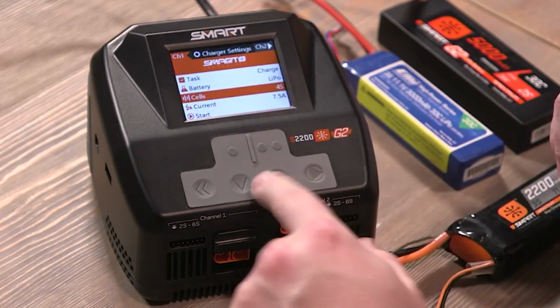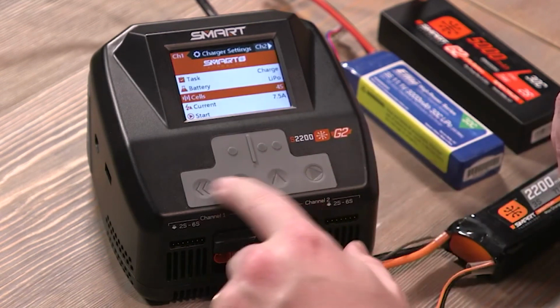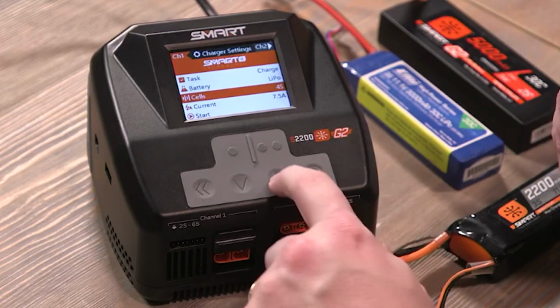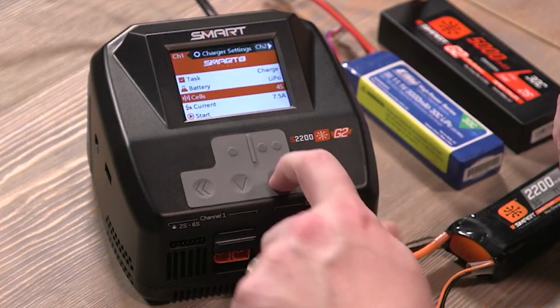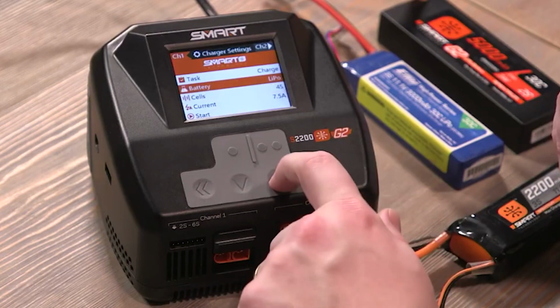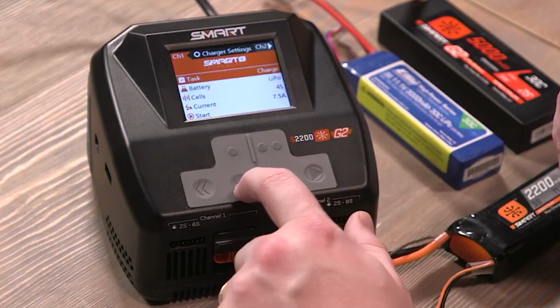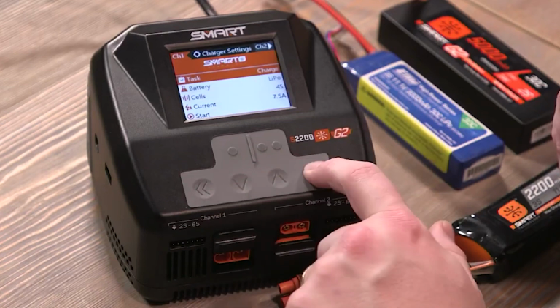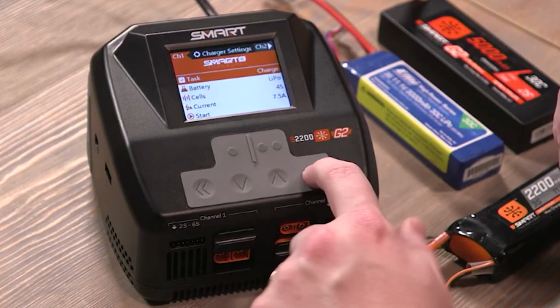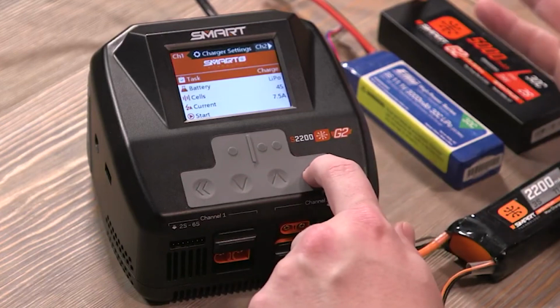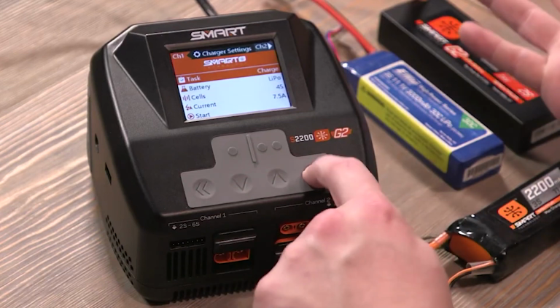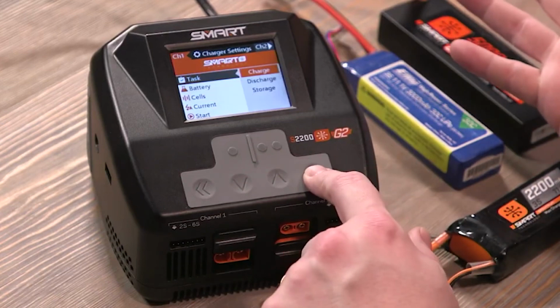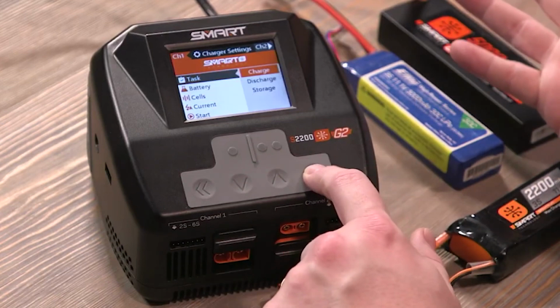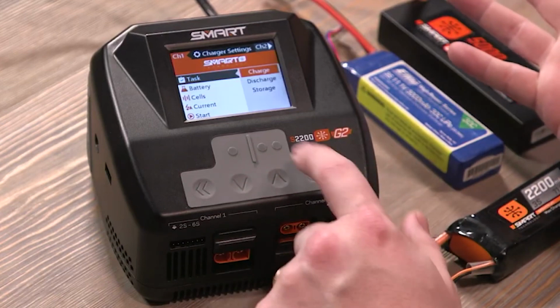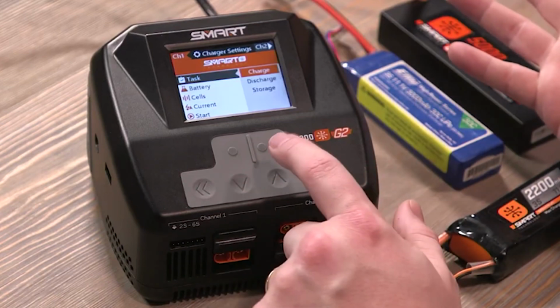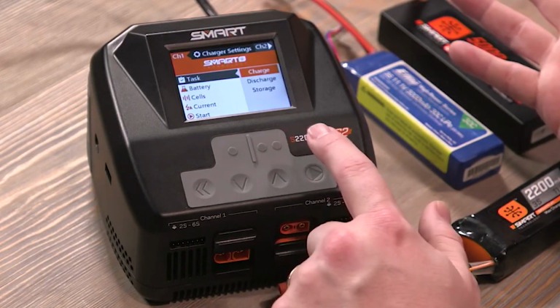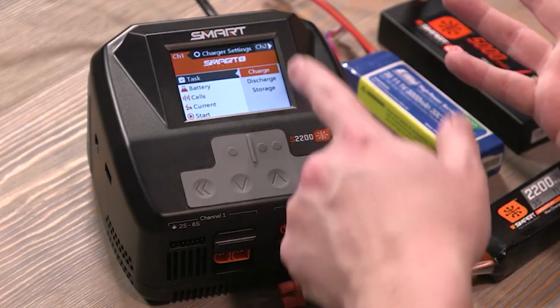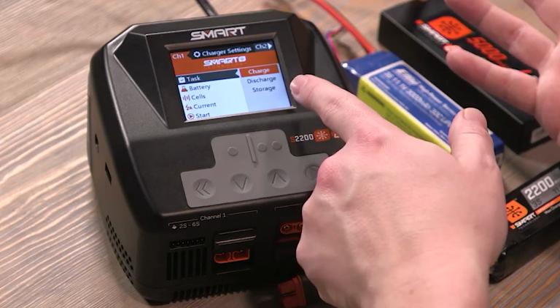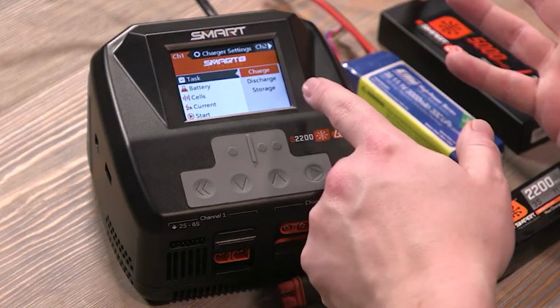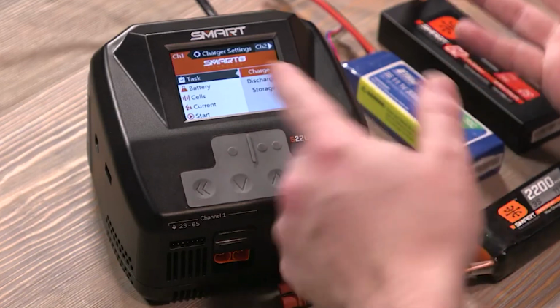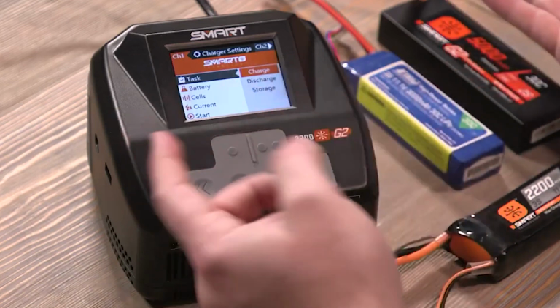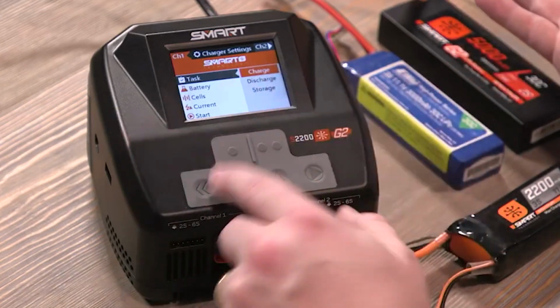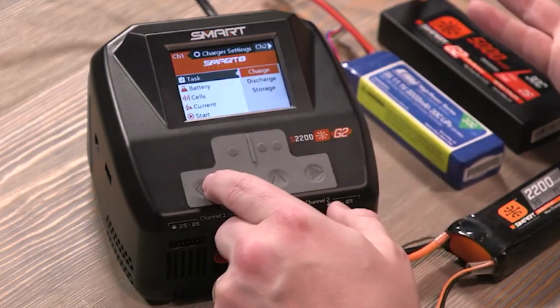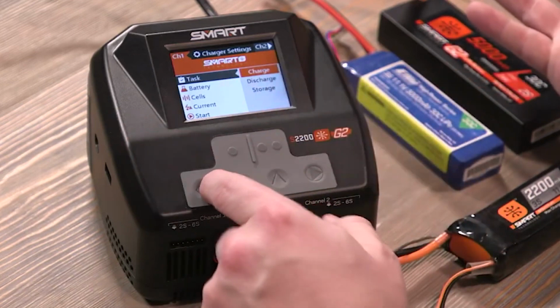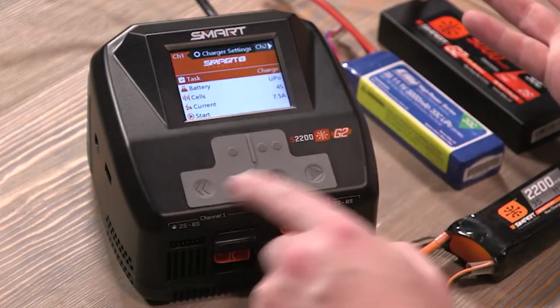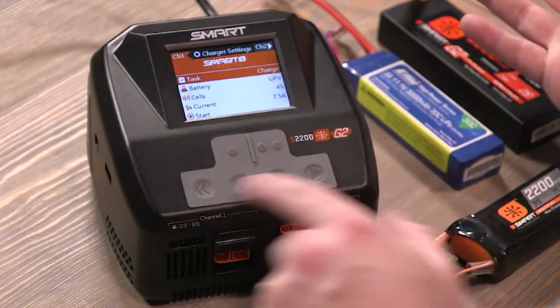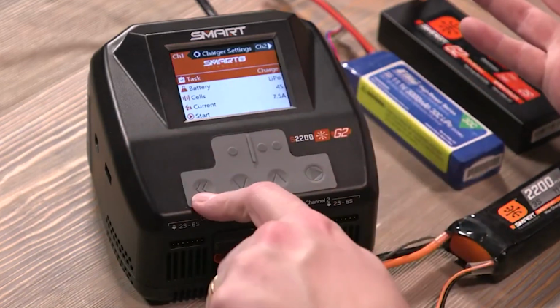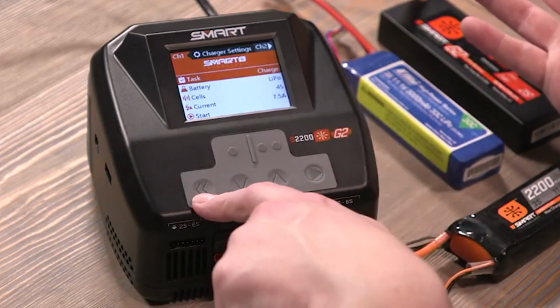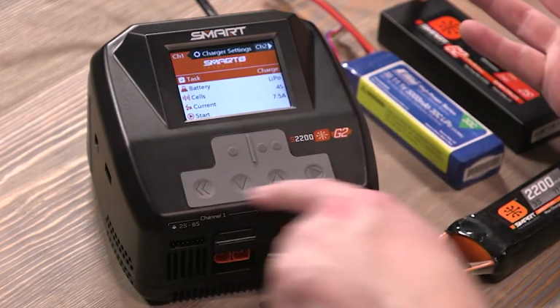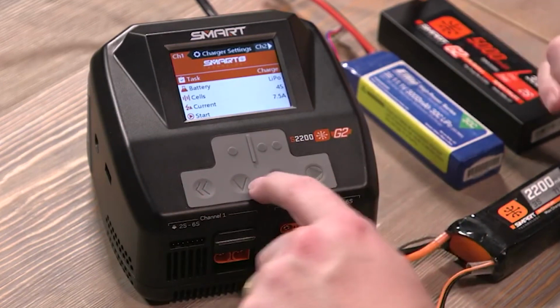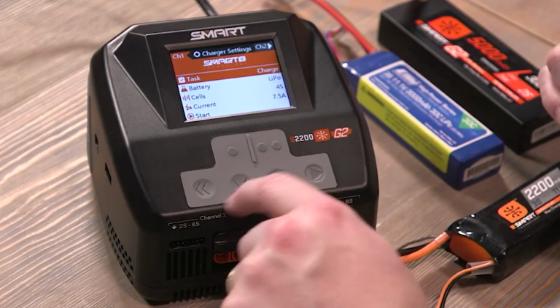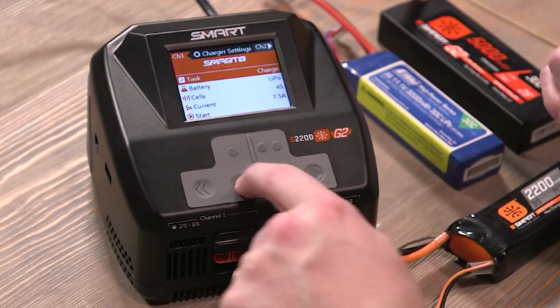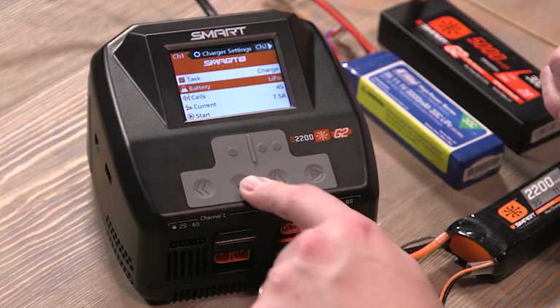Here you can change the parameters and tasks. Tasks-wise, you can change it from start to charge, discharge, or storage charge. To exit, just hit the back button-looking button there.